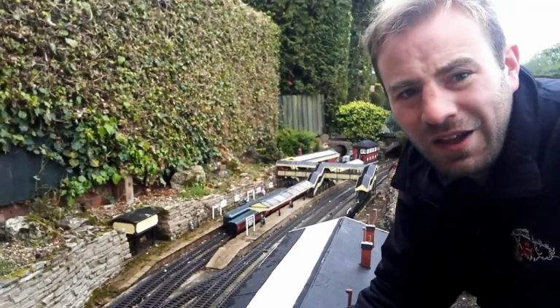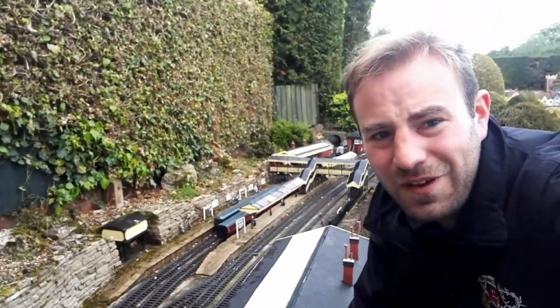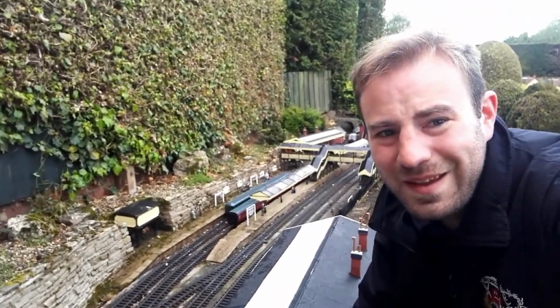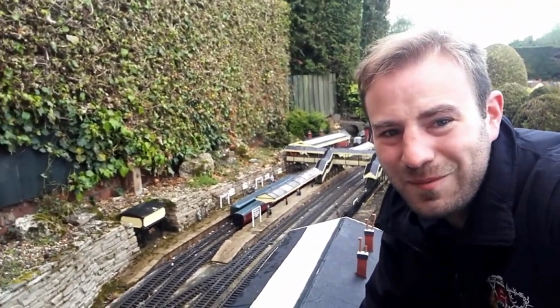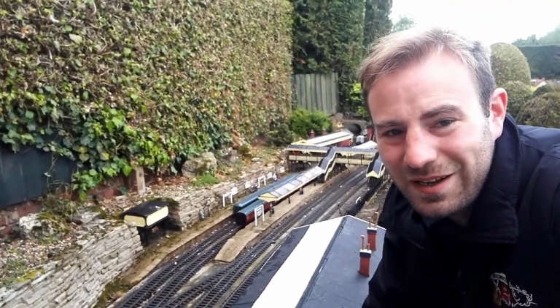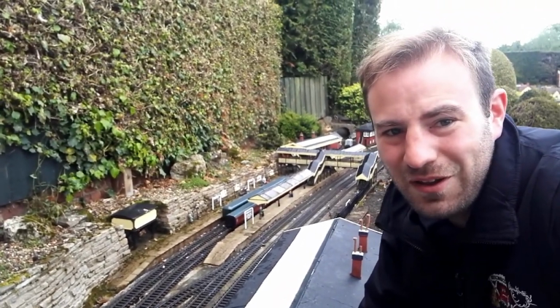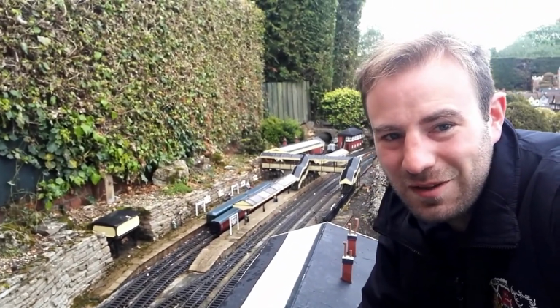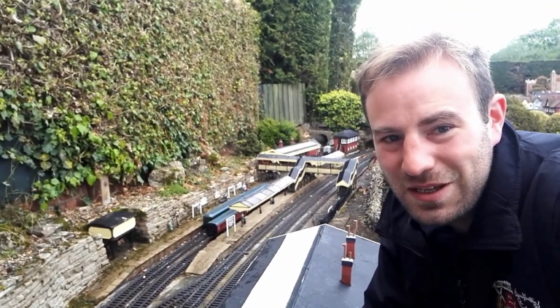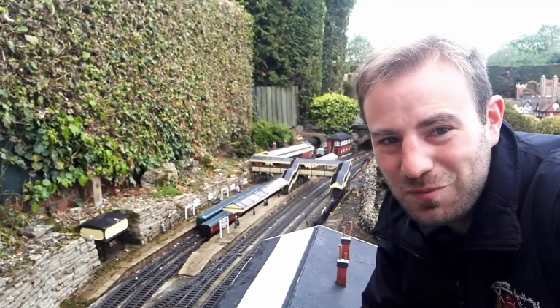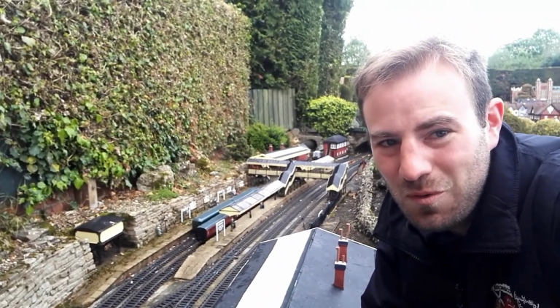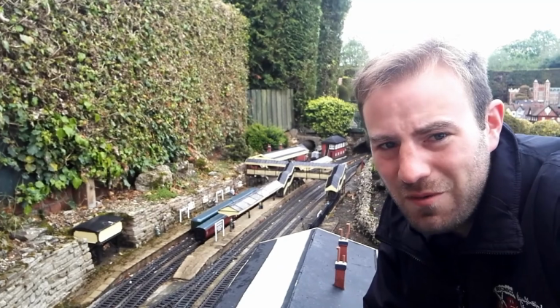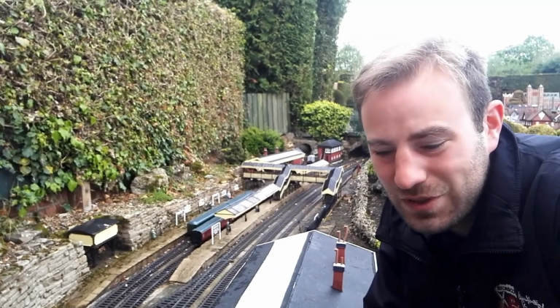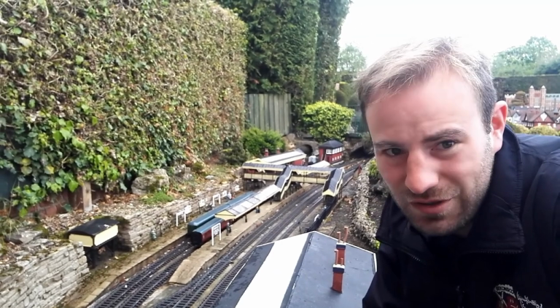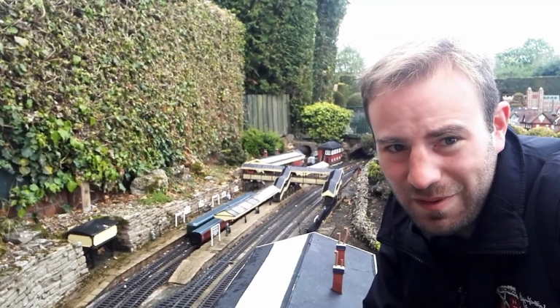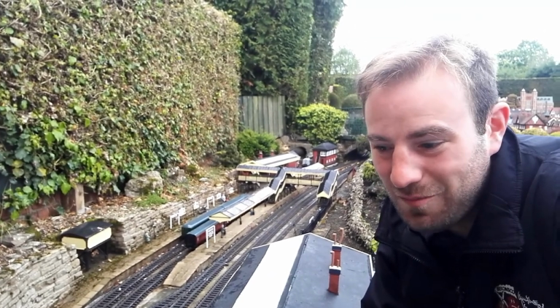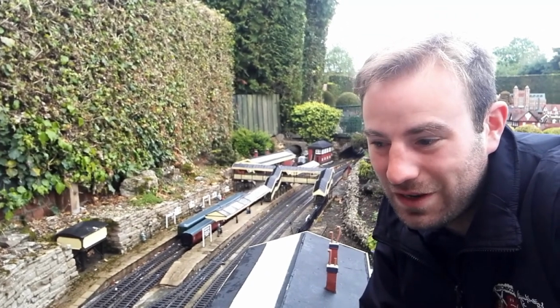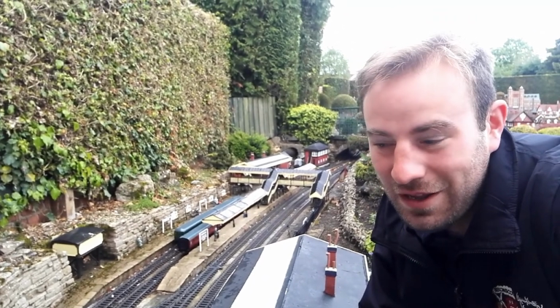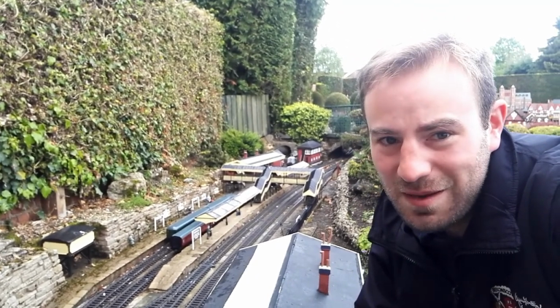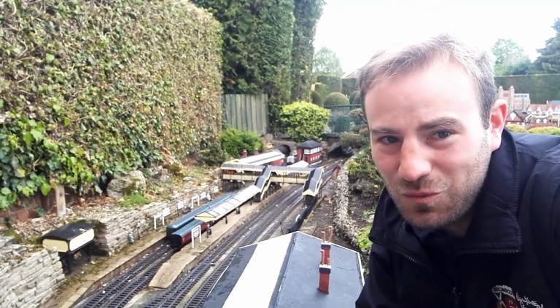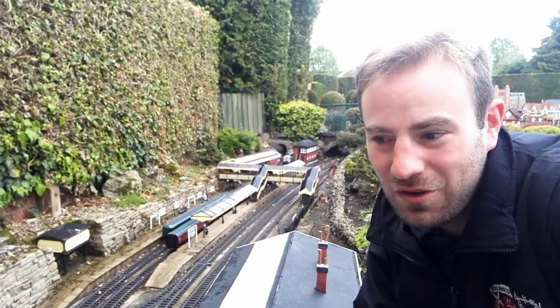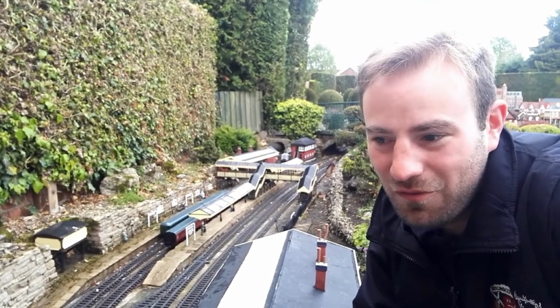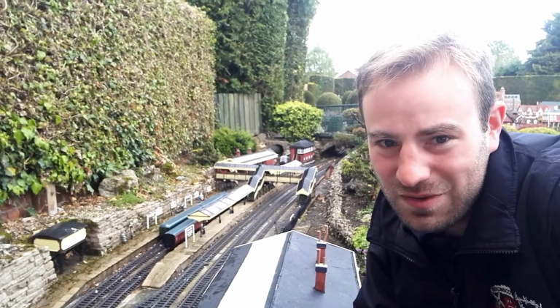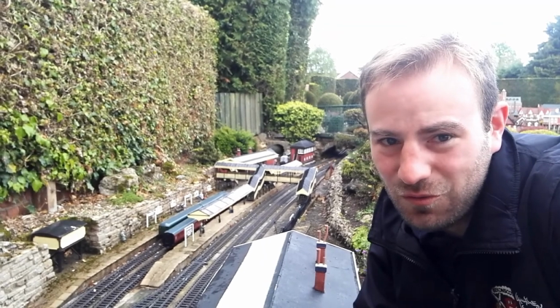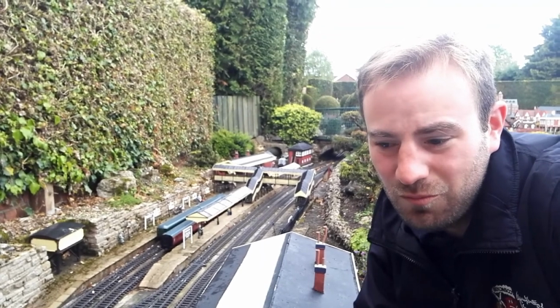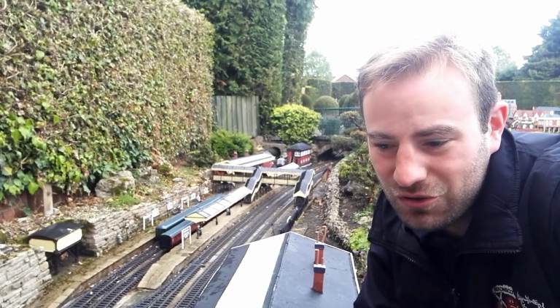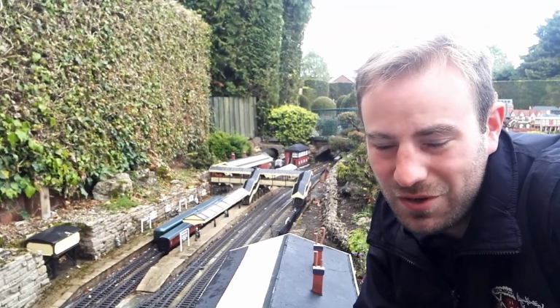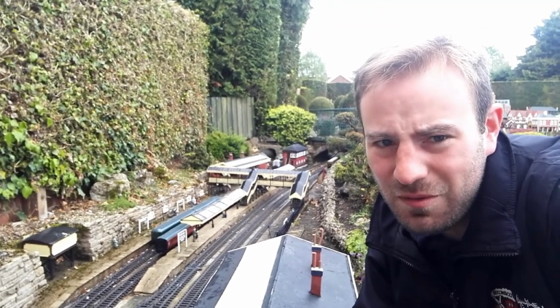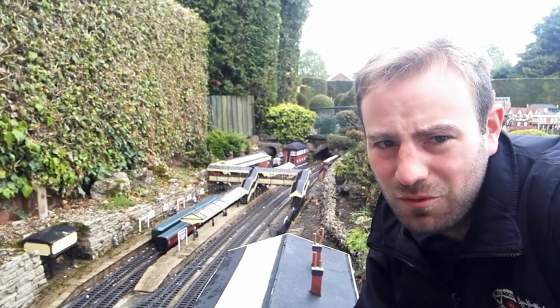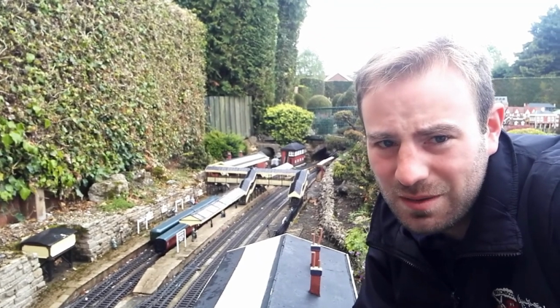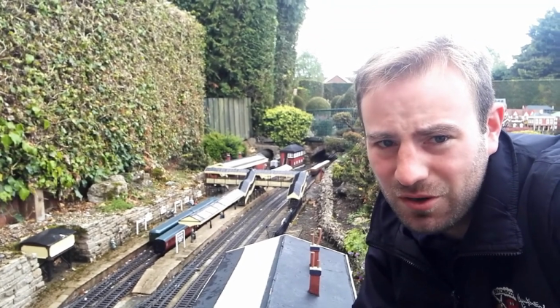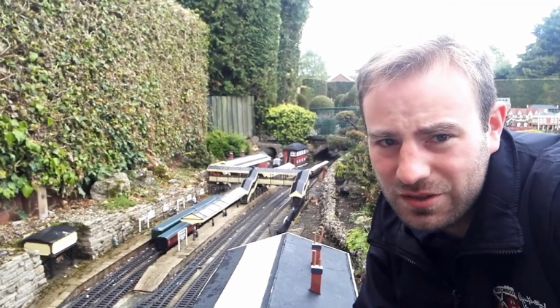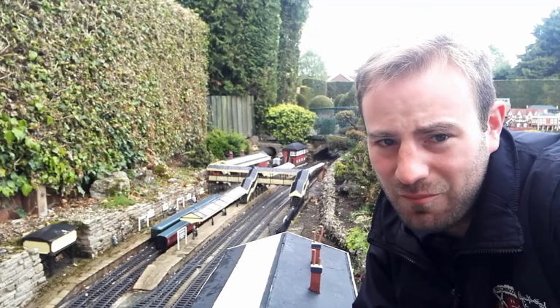Hello, thank you for joining me. I'm just standing by the busy but small Mary Lou Station at Bekonscott Model Village. This is episode one of a series I'm going to do called Branchline Britain, where we're going to explore some of the branch lines around Britain.